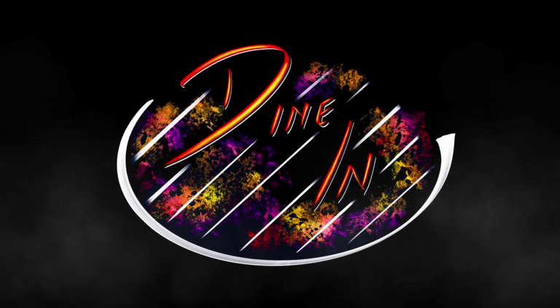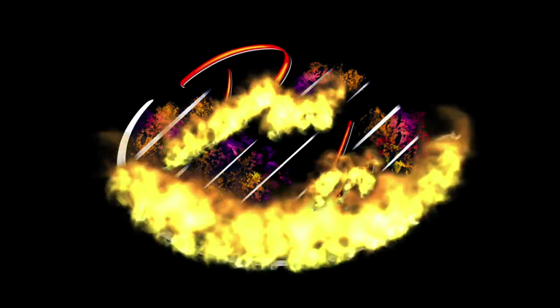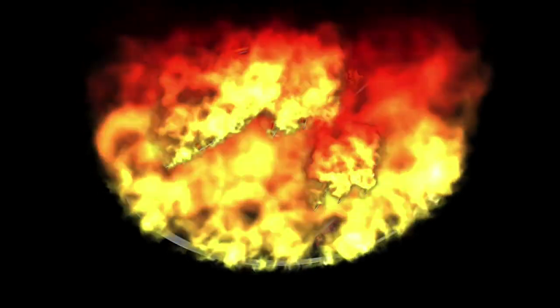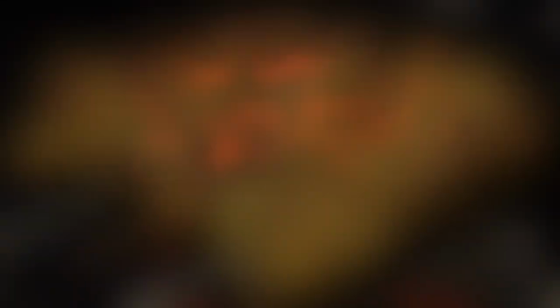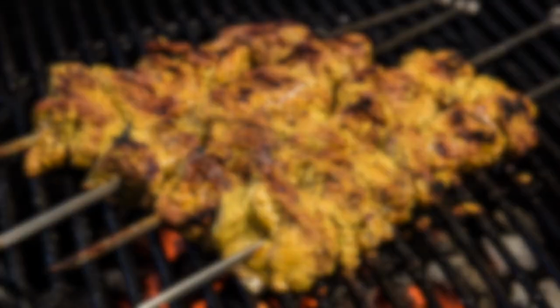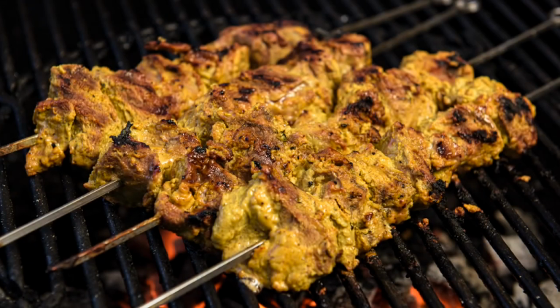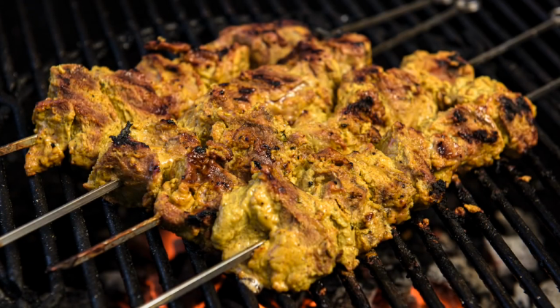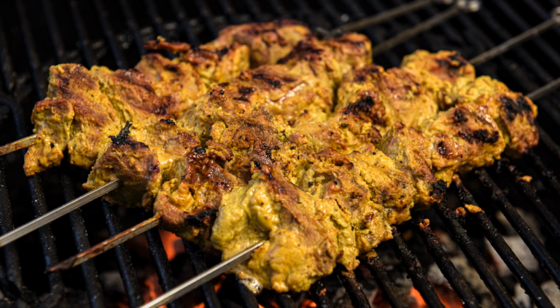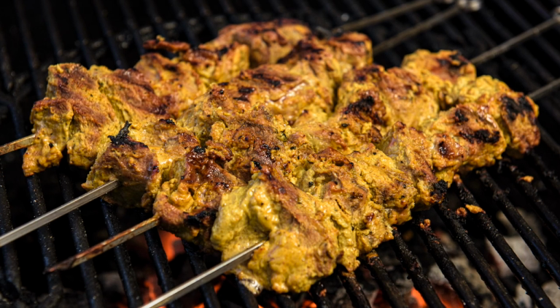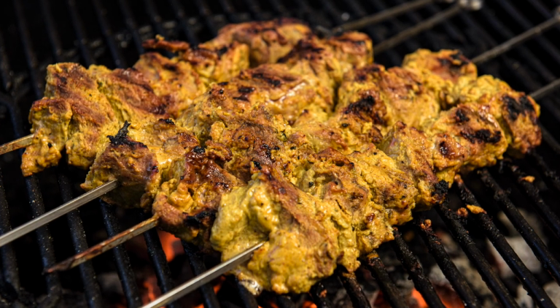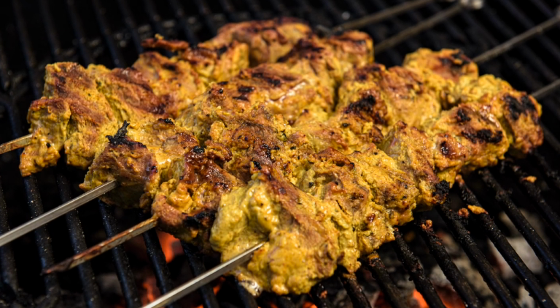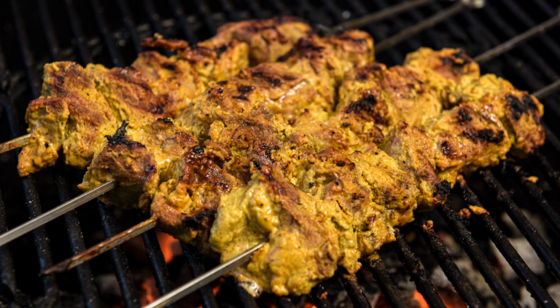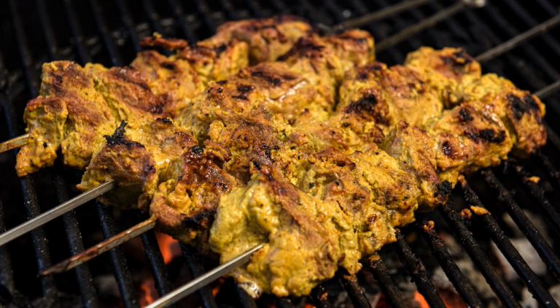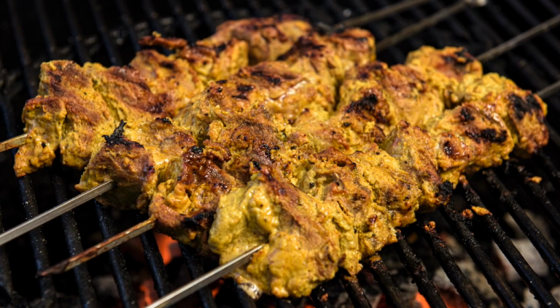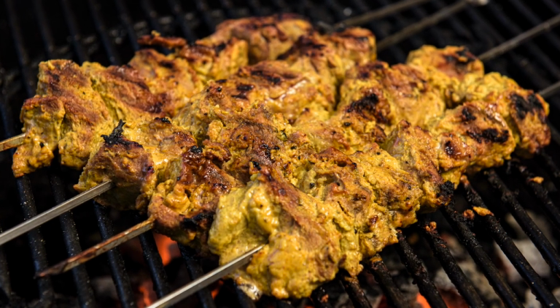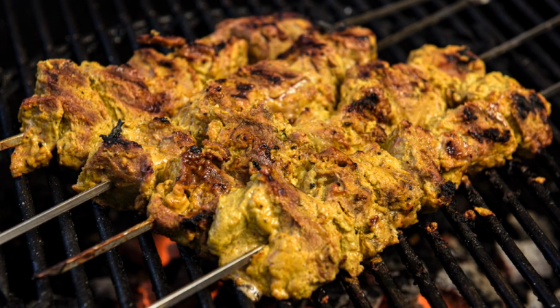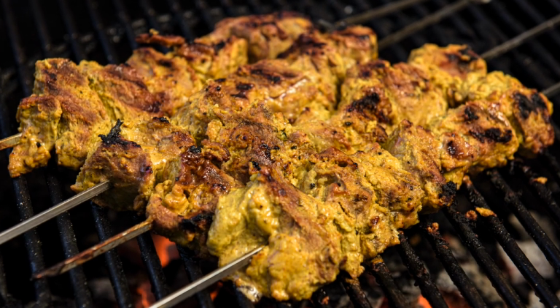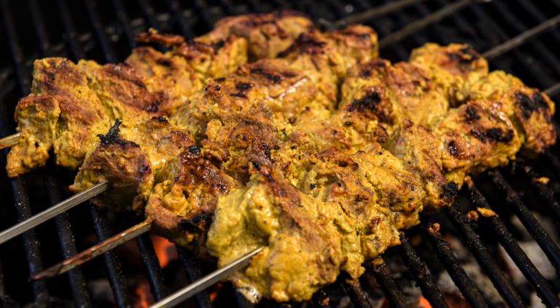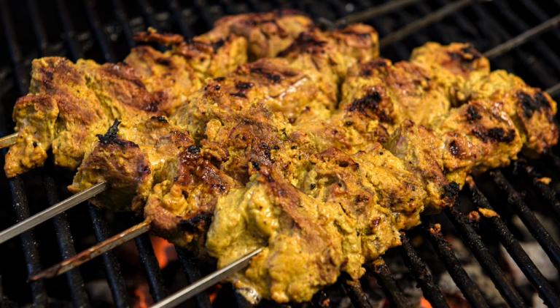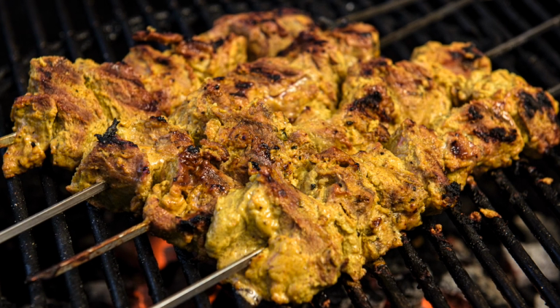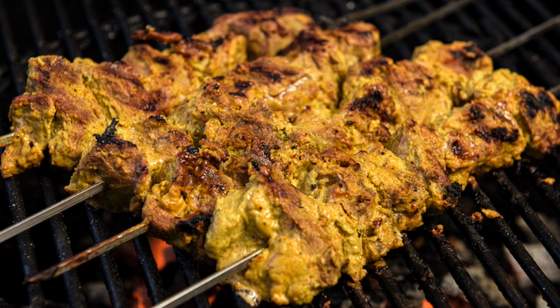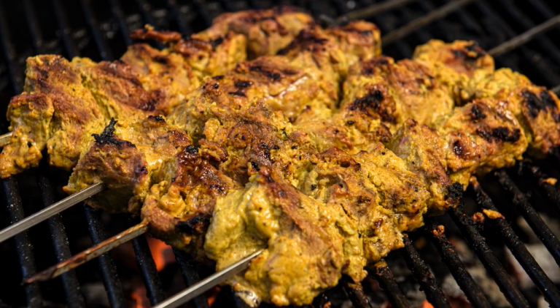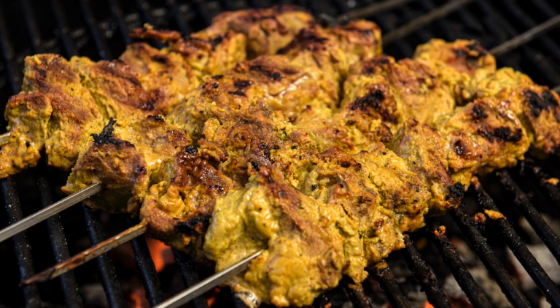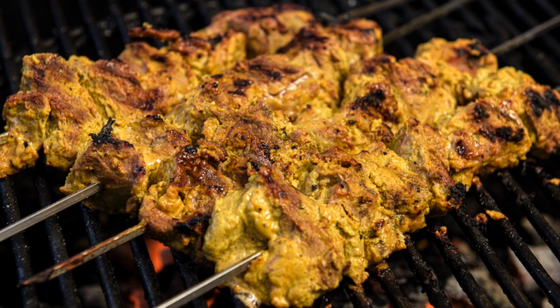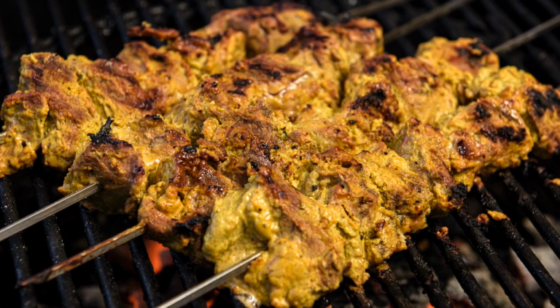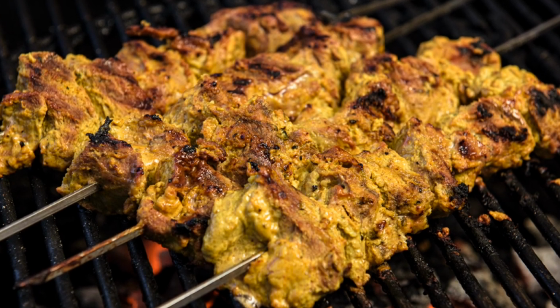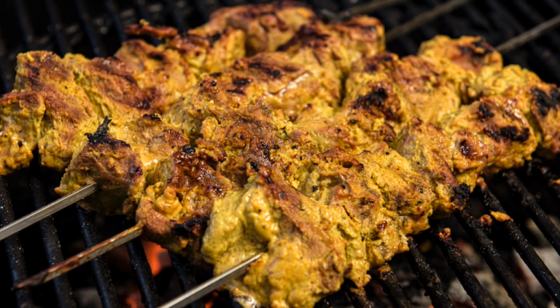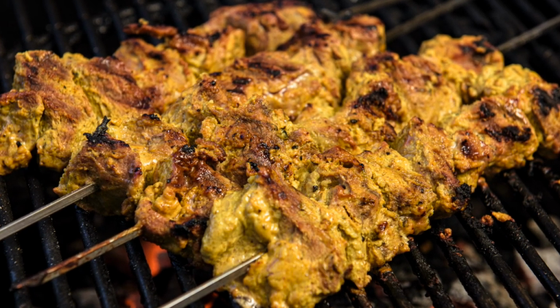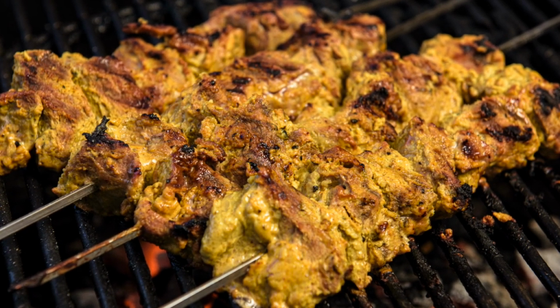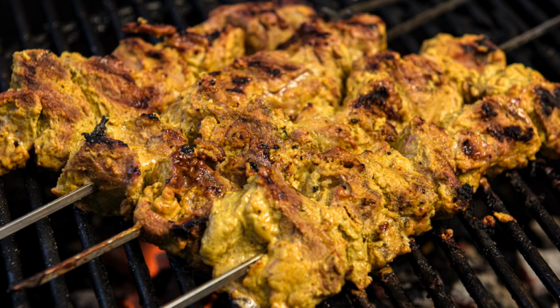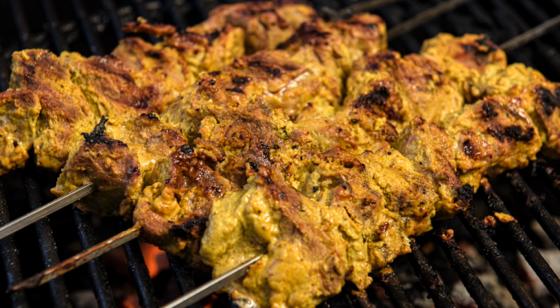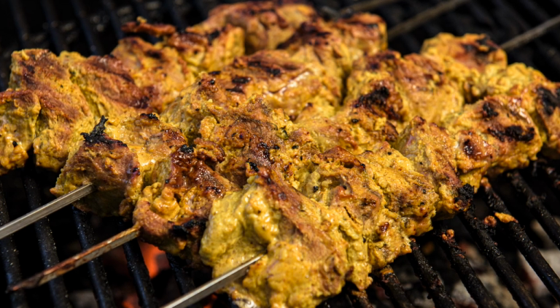Hello and welcome again. On this episode of Dine-In, I'm making Grilled Curry Lamb Kebabs. These tender bite-sized cubes of meat are packed with a wide spectrum of flavors that are guaranteed to saturate your taste buds. So let's get right to it.